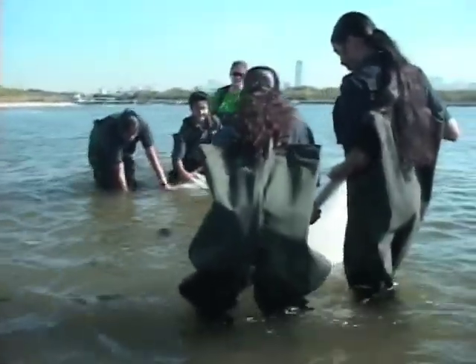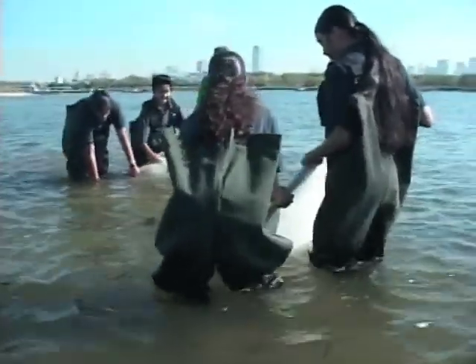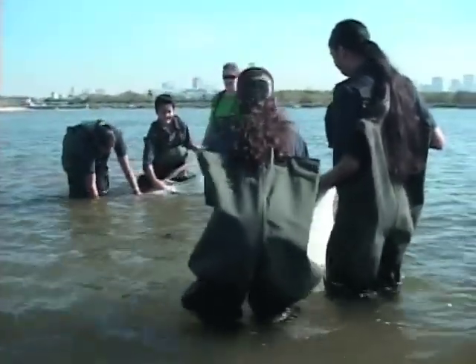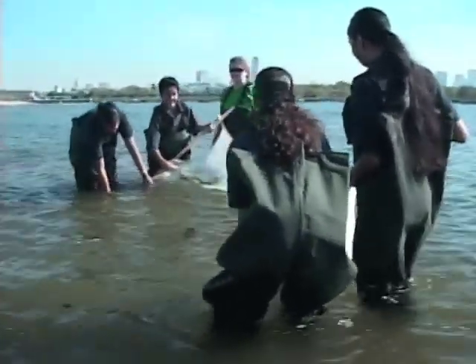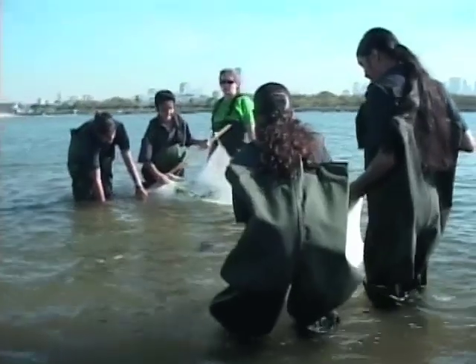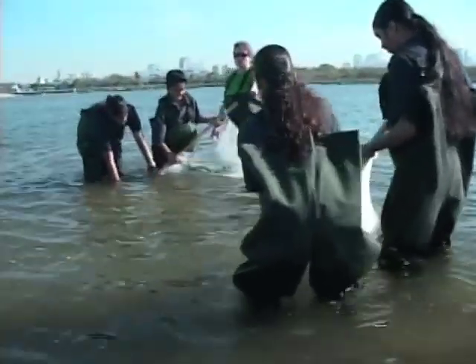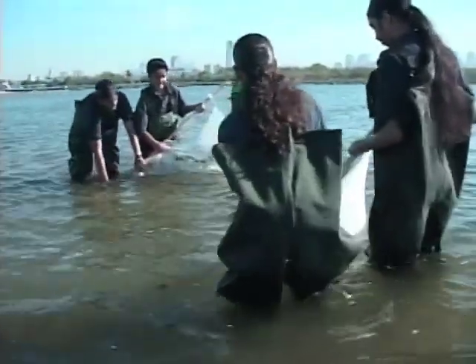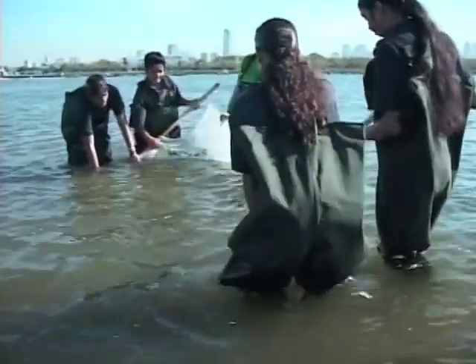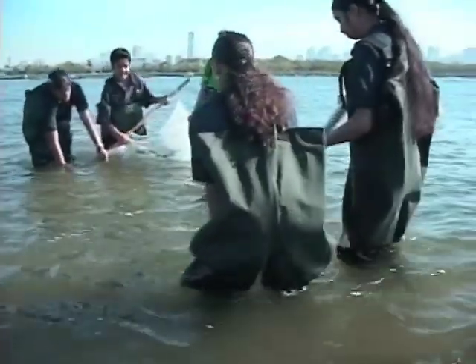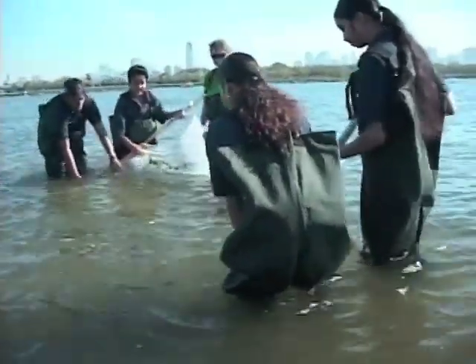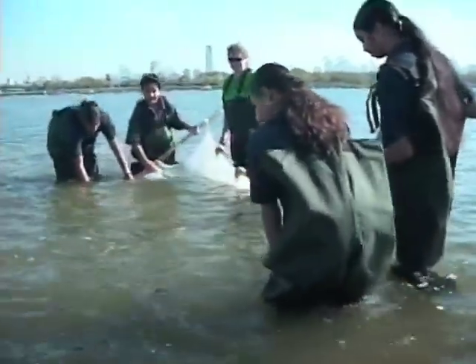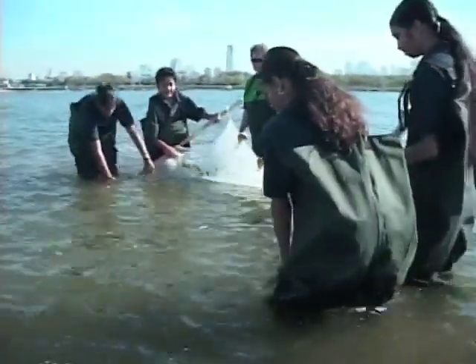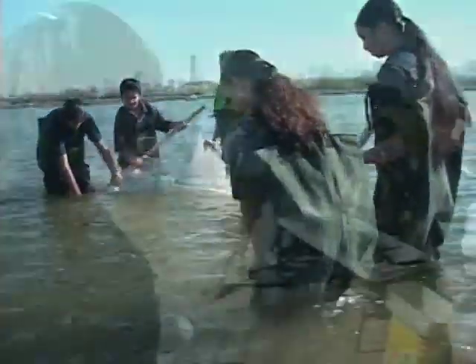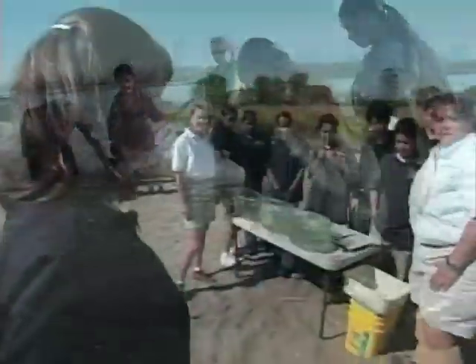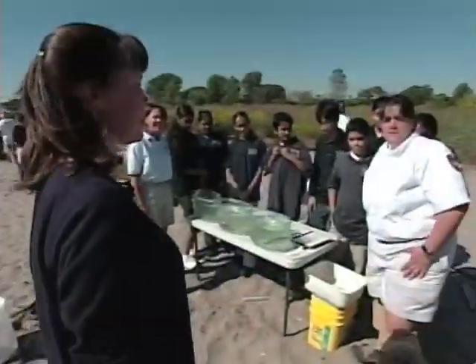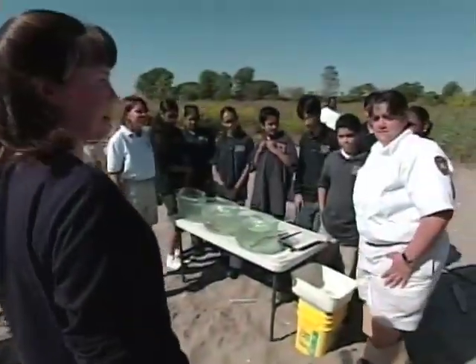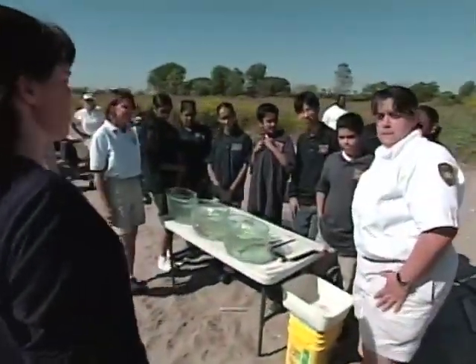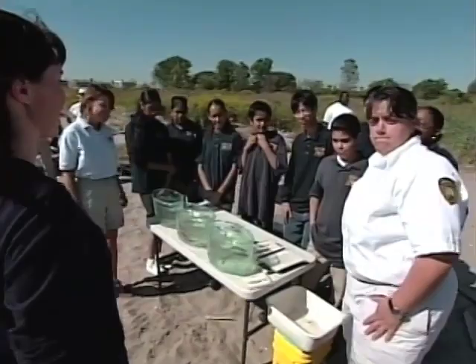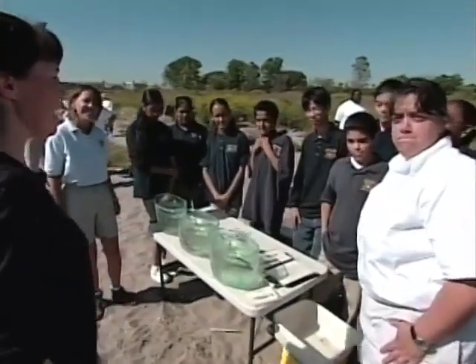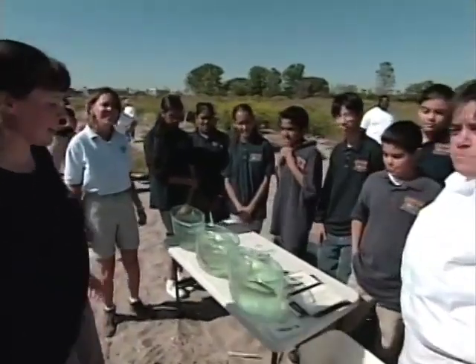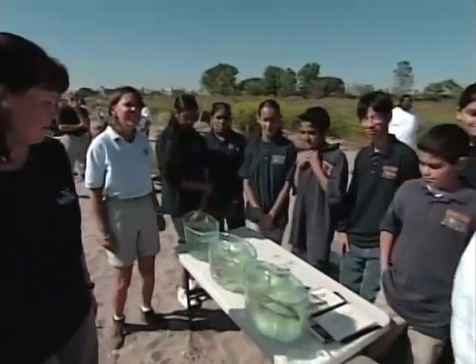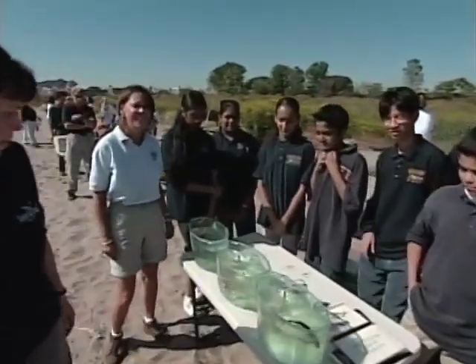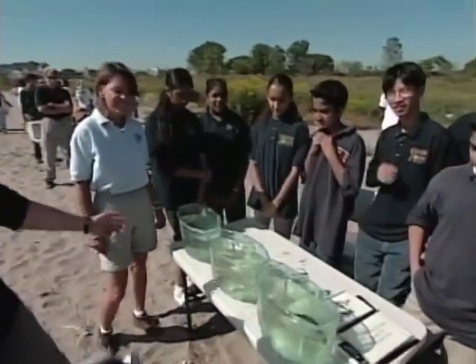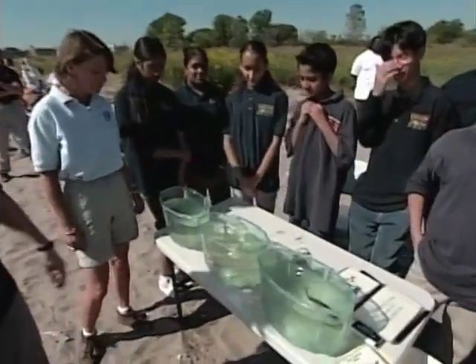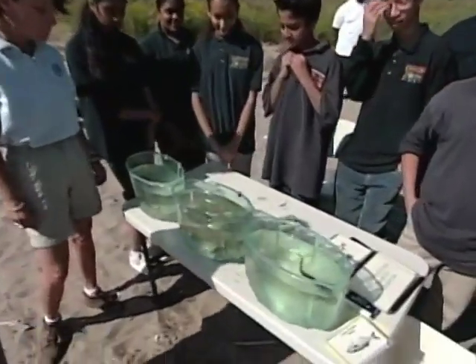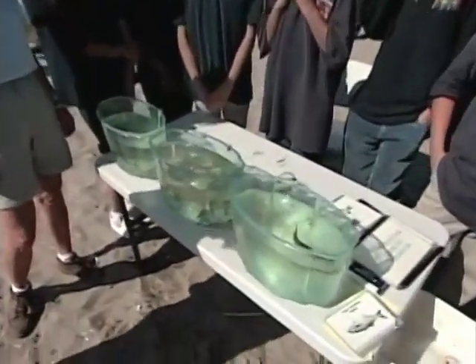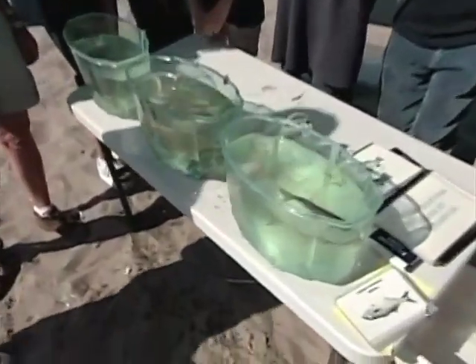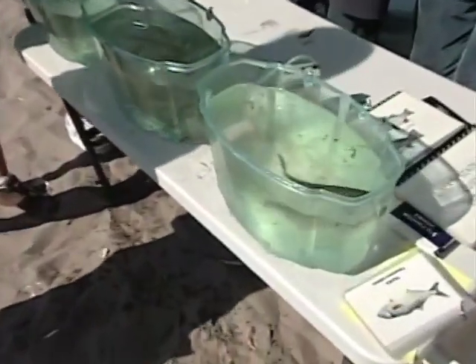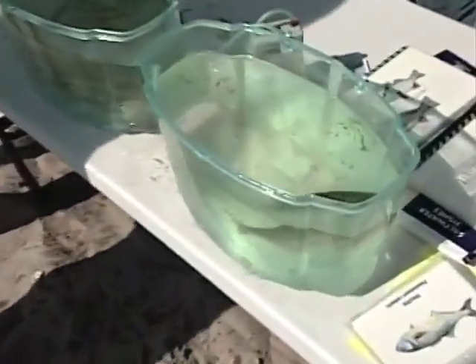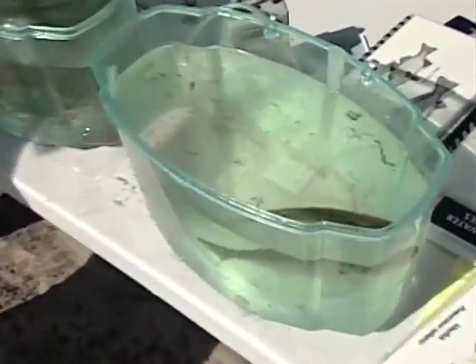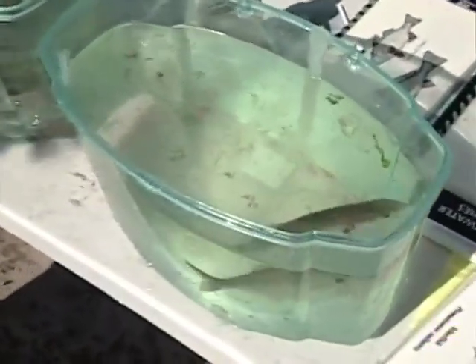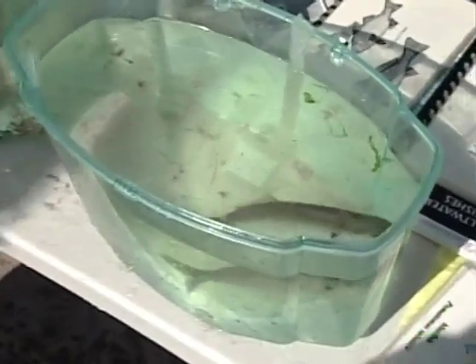Good, you guys are doing great. Keep on coming. We're going to come back to Gina Provenzano who's been seining with the students today and see what you've gotten. Our students are going to fill you in on what we caught.